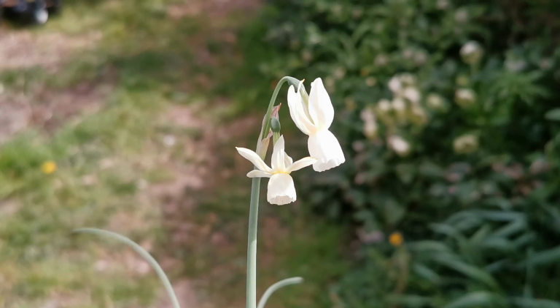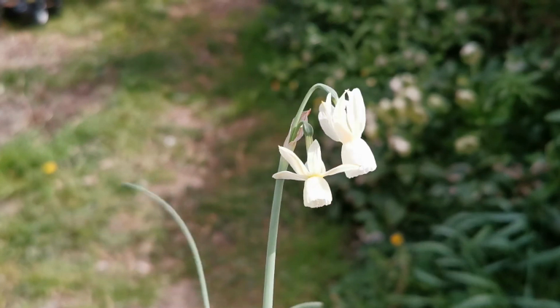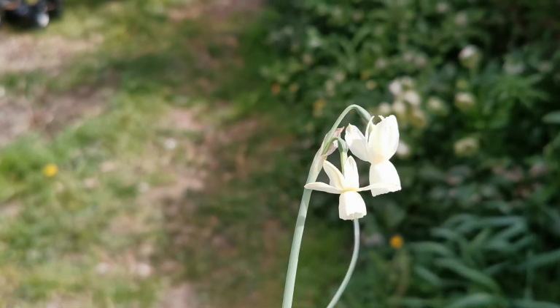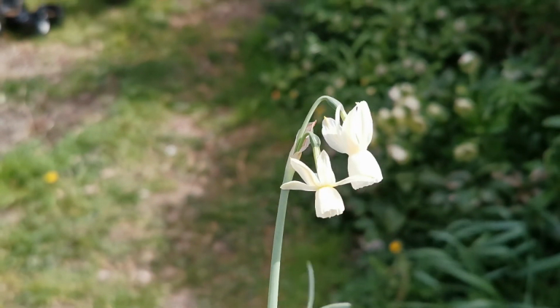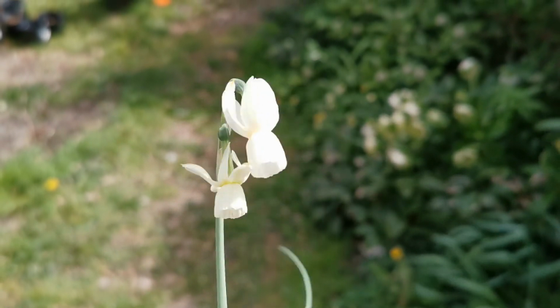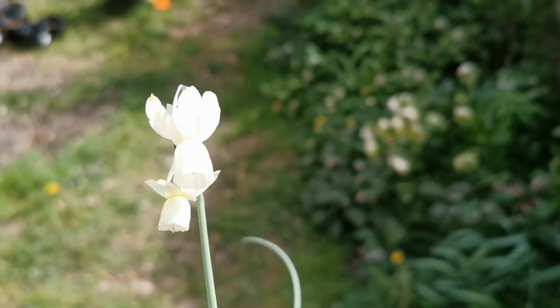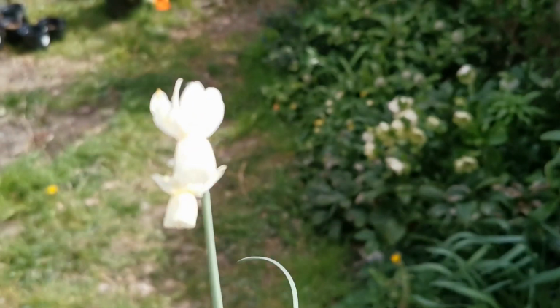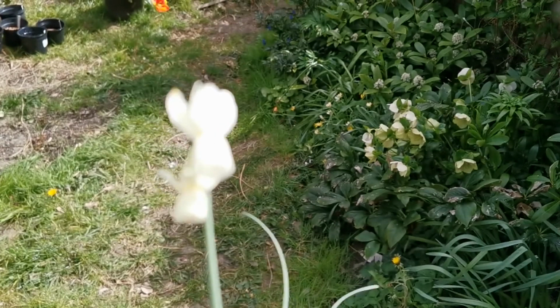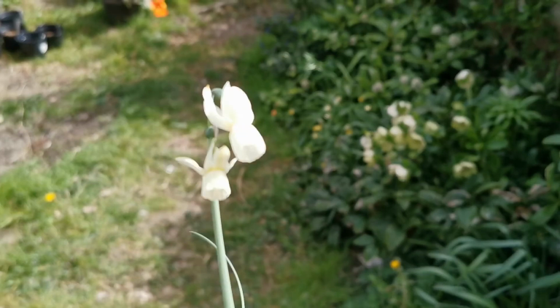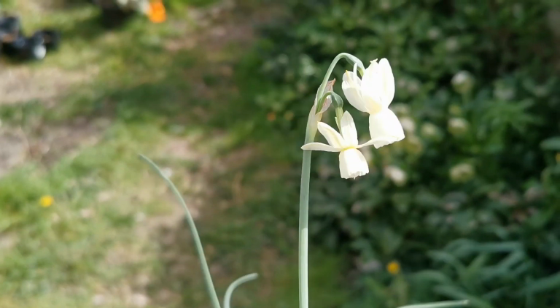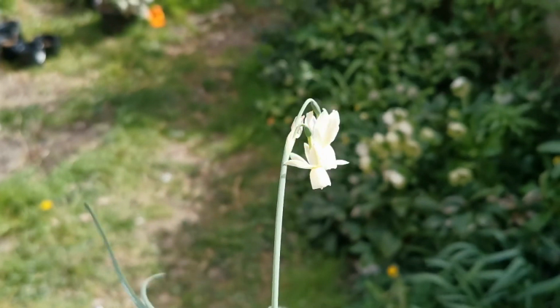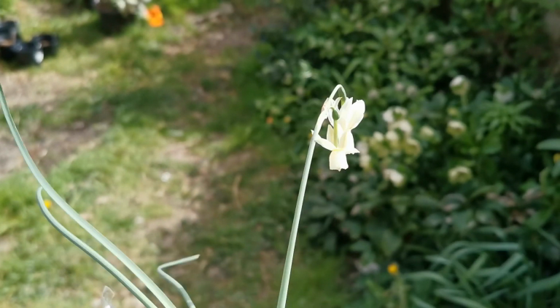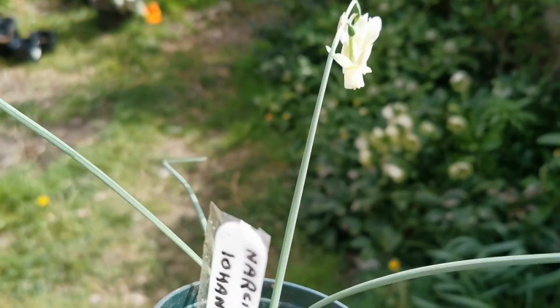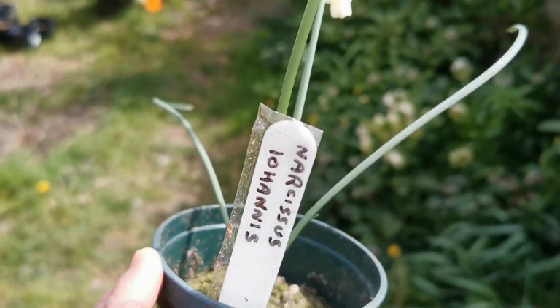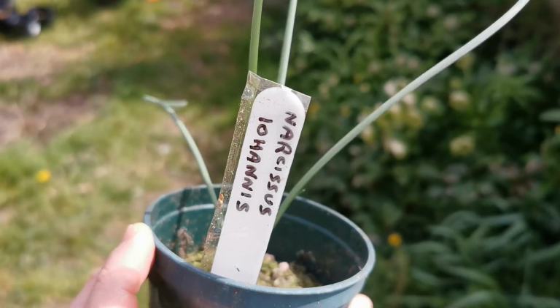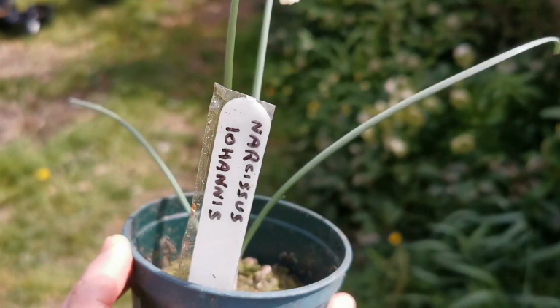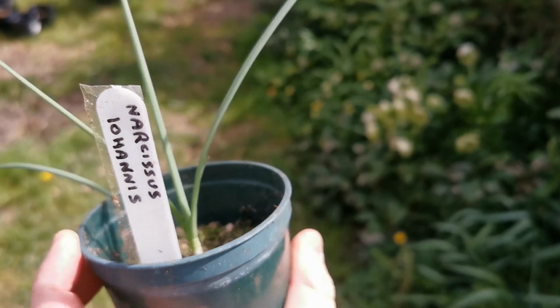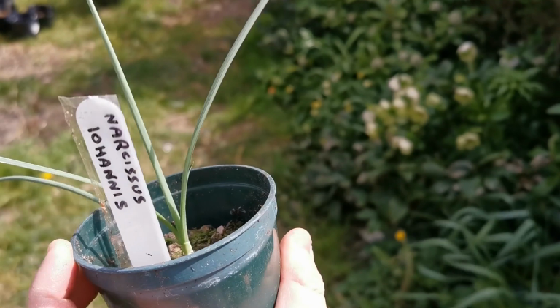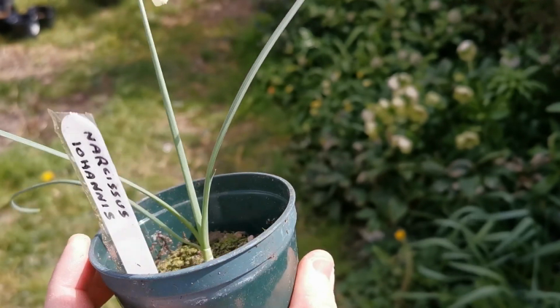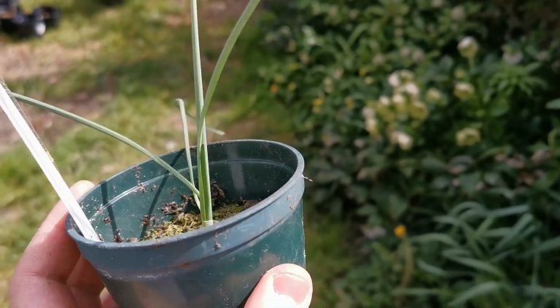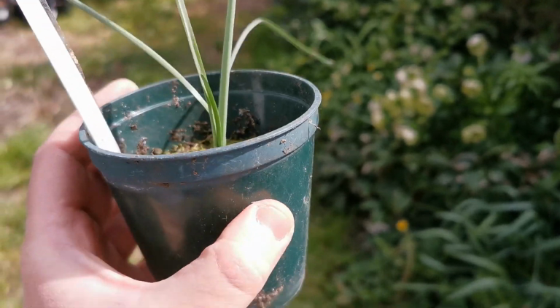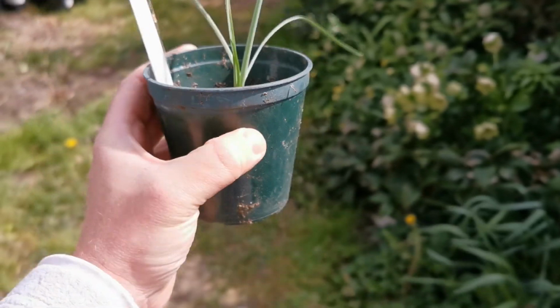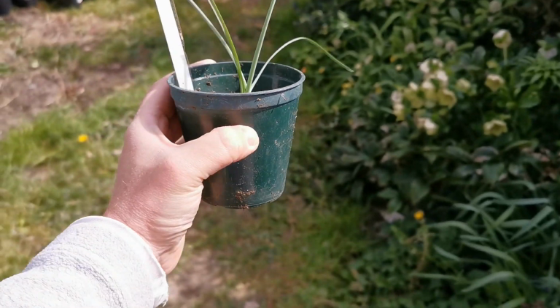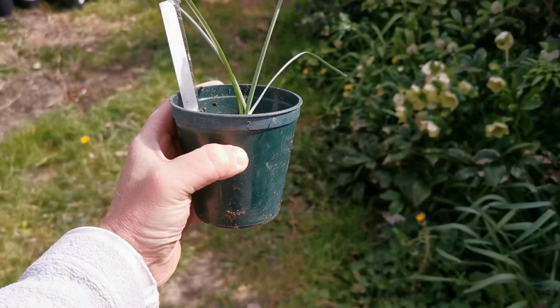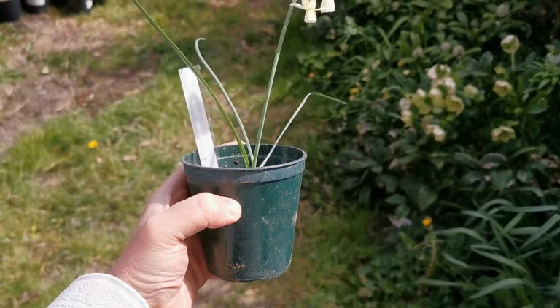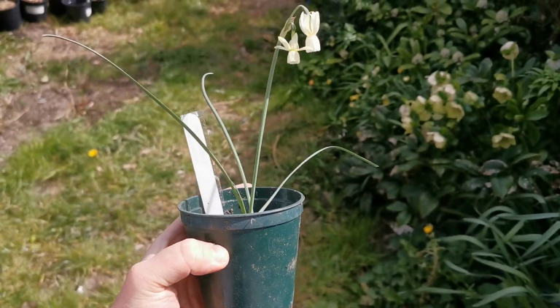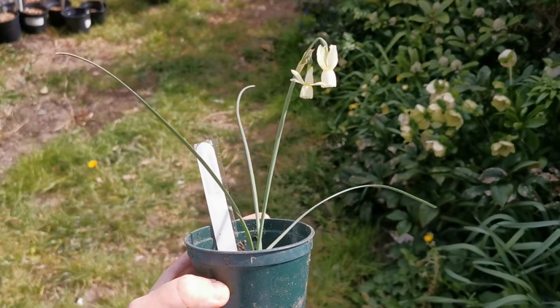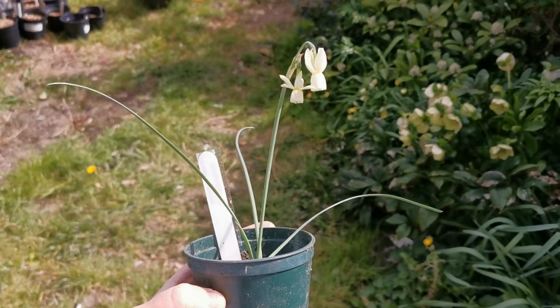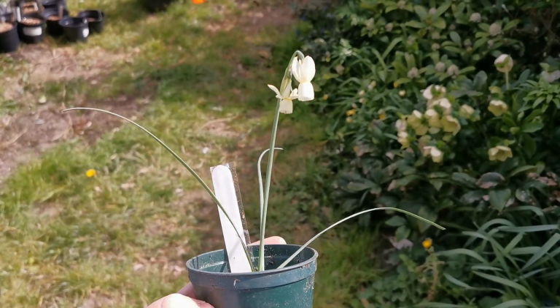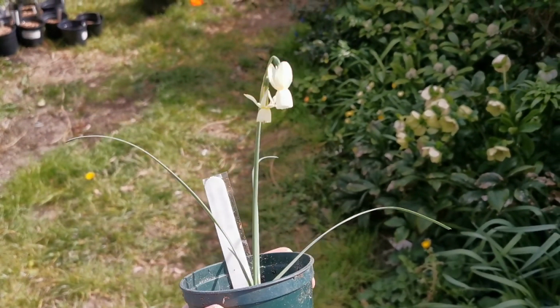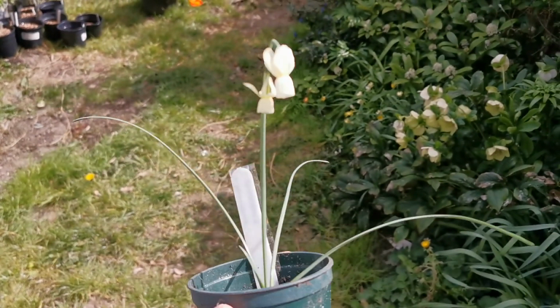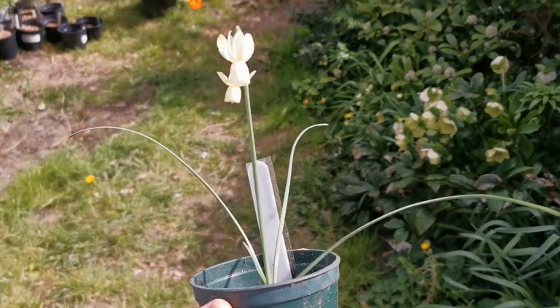Hello everybody from Plant Reviews. Today is 18 April and I'm talking about Narcissus iohannis. This is a pretty small species Narcissus from Spain.